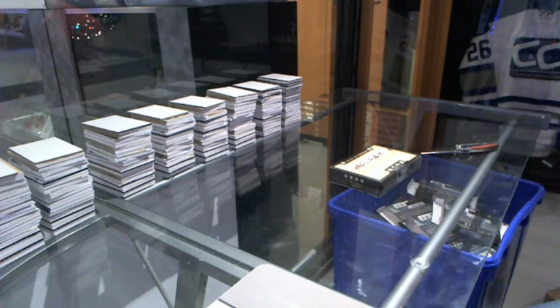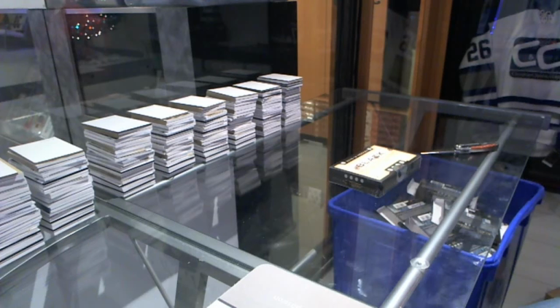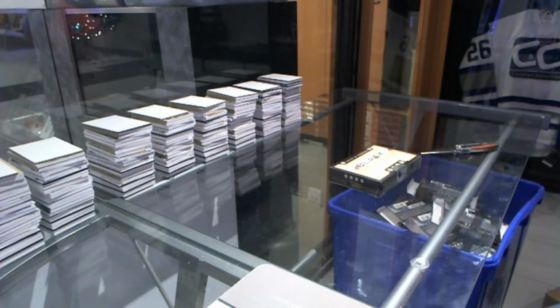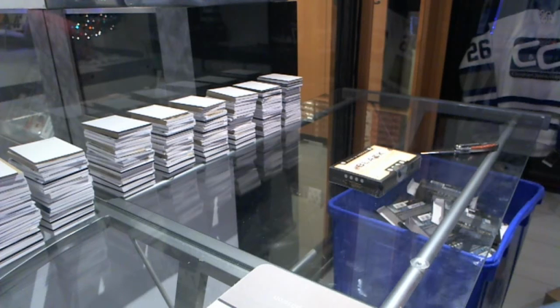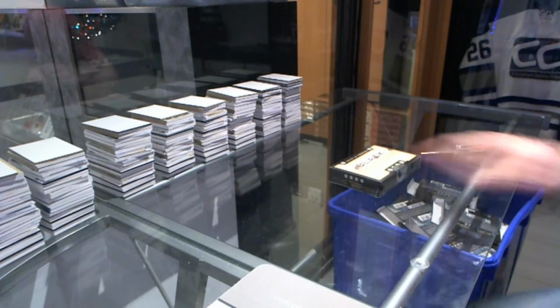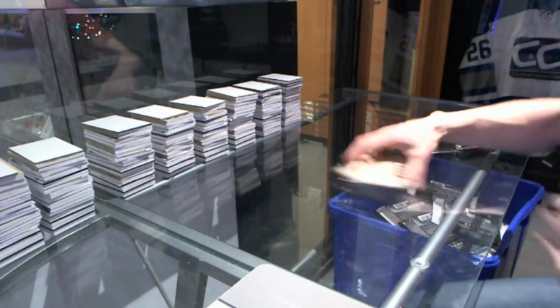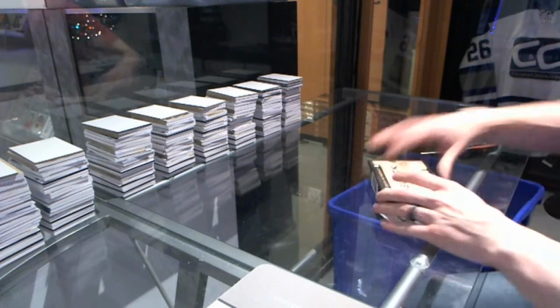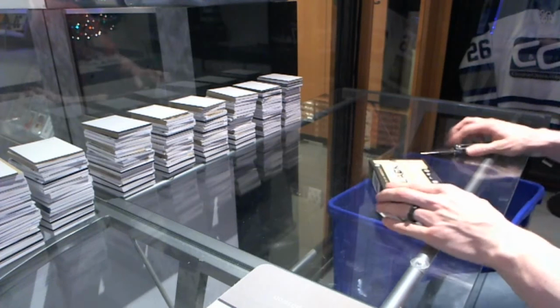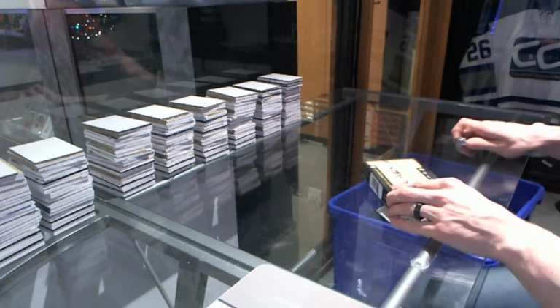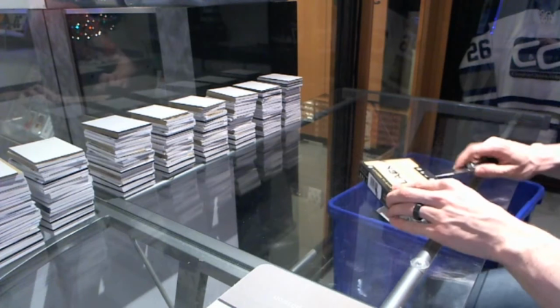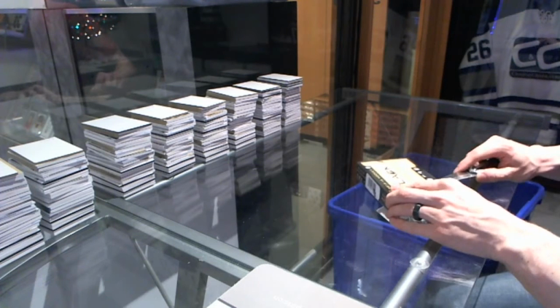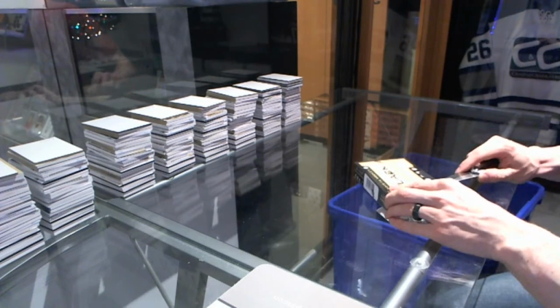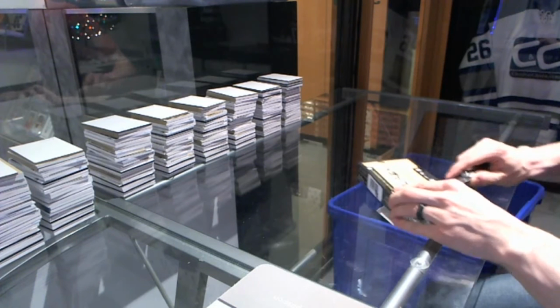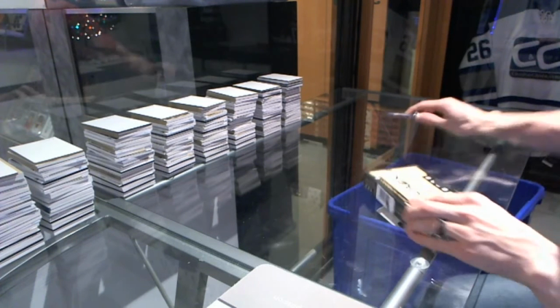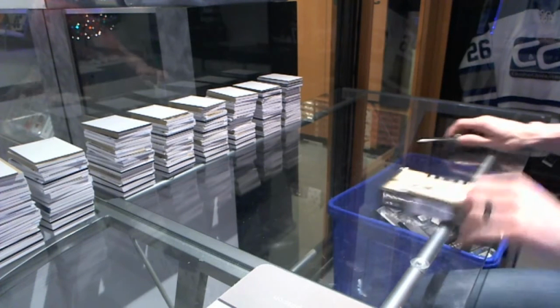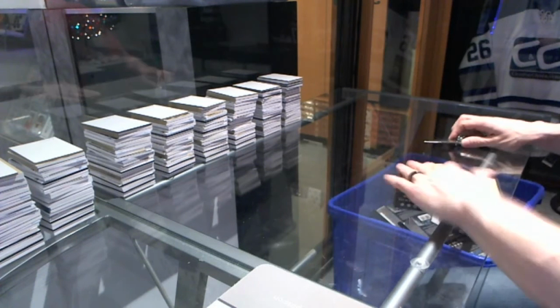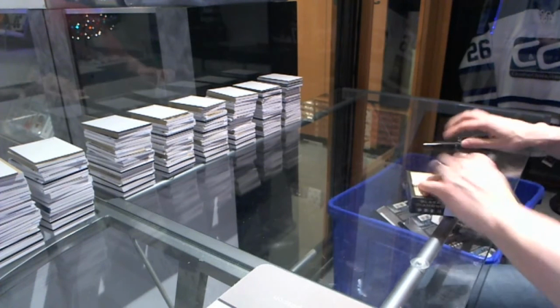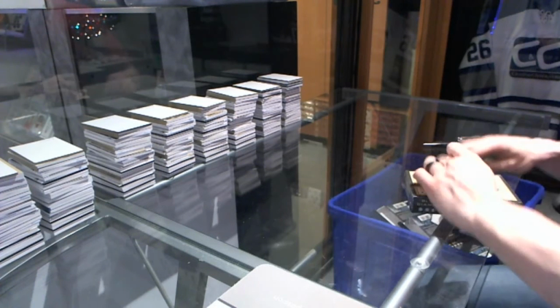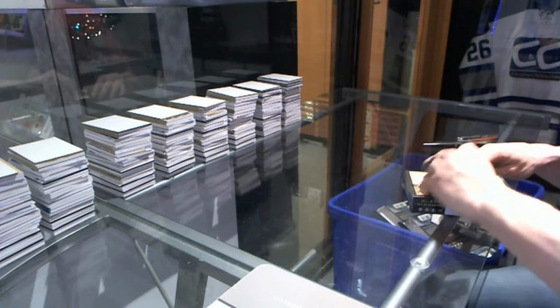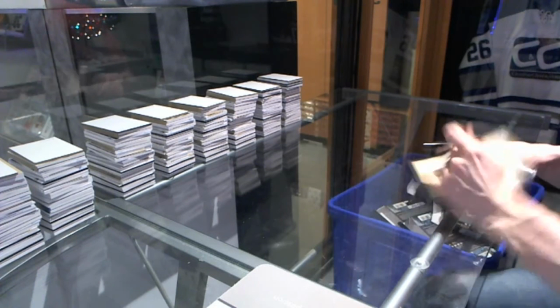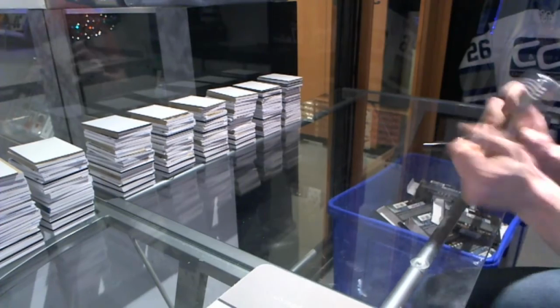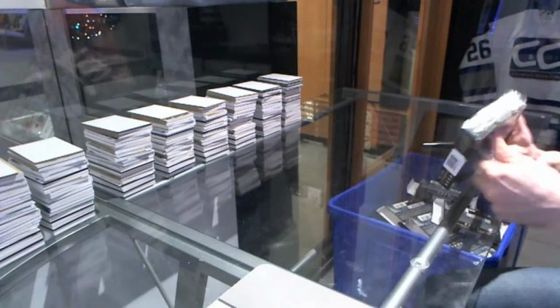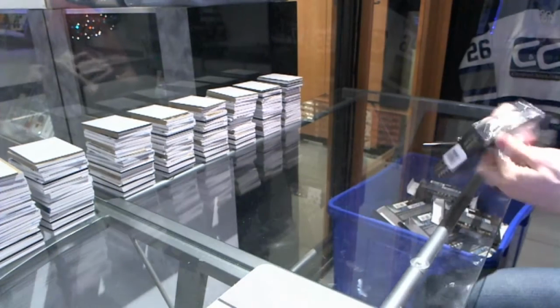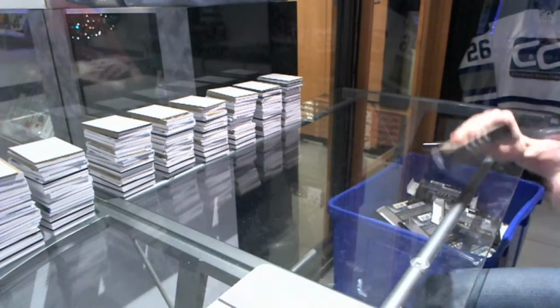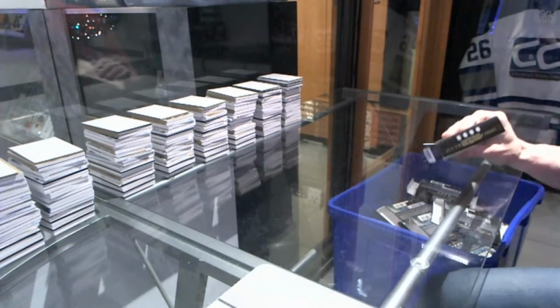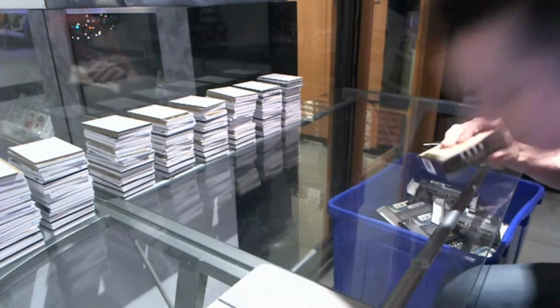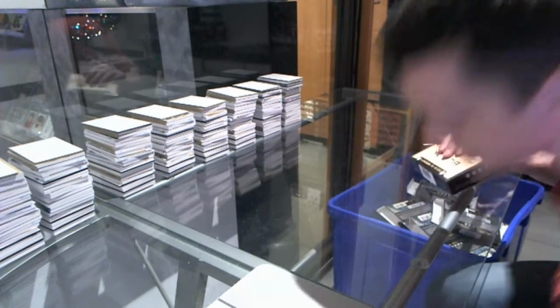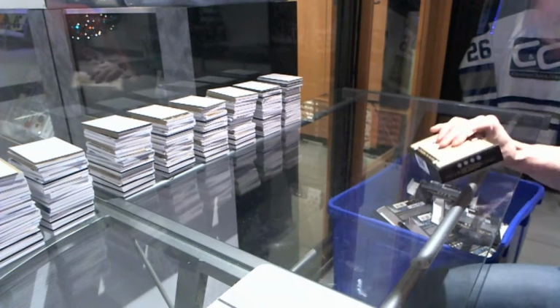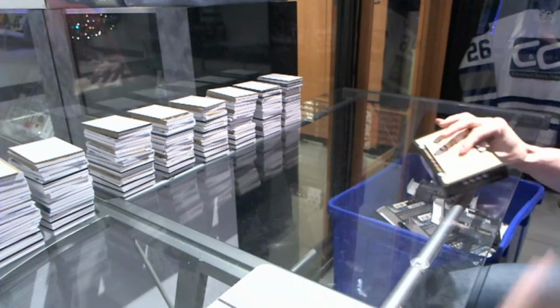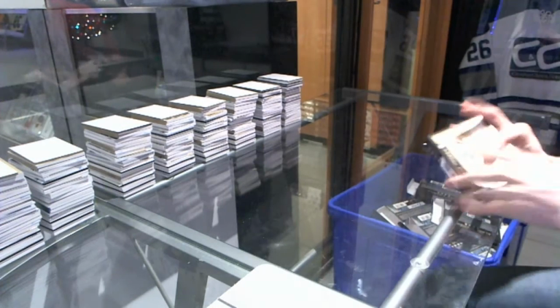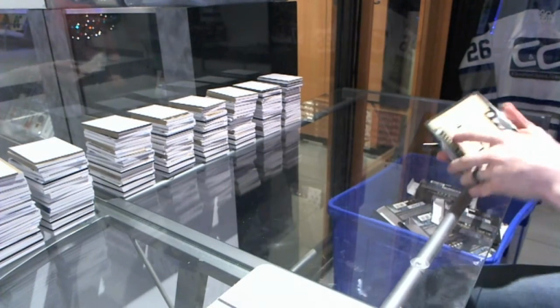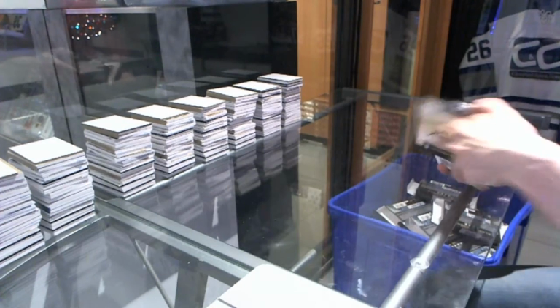Here we go — Shake and Break's box, 15-16 Upper Deck Black Diamond. Good luck to you, sir.